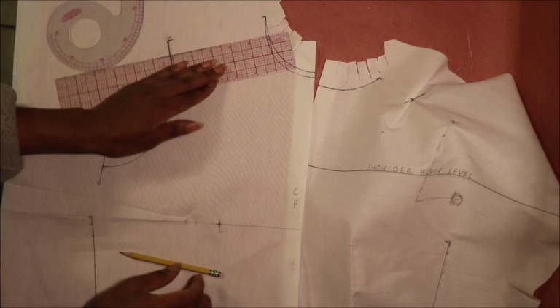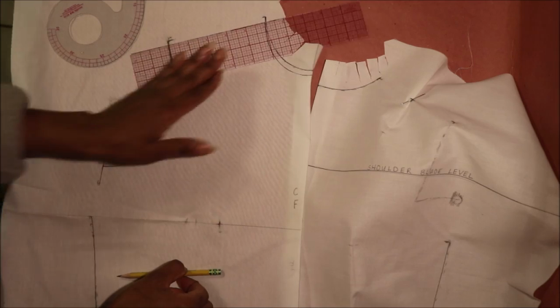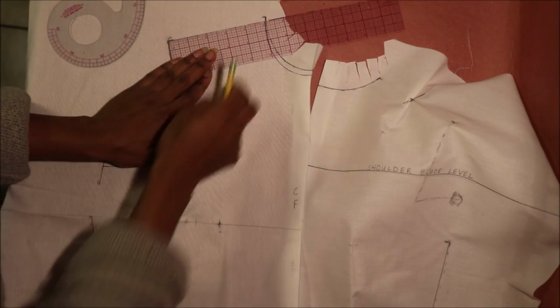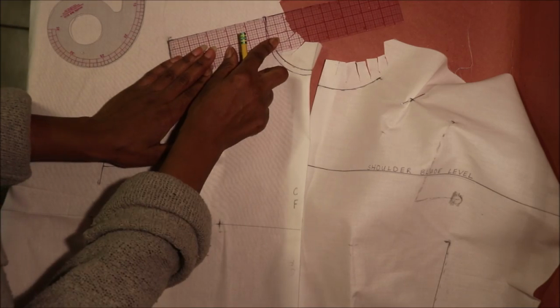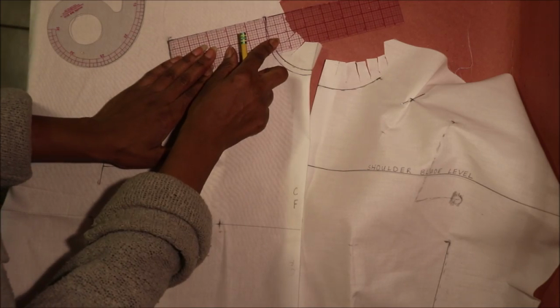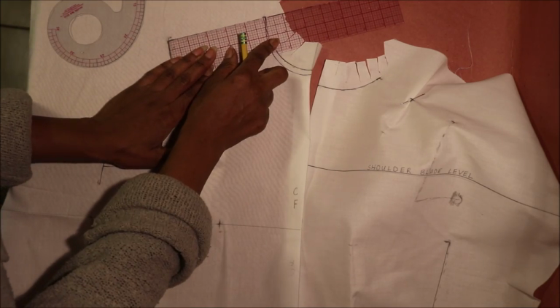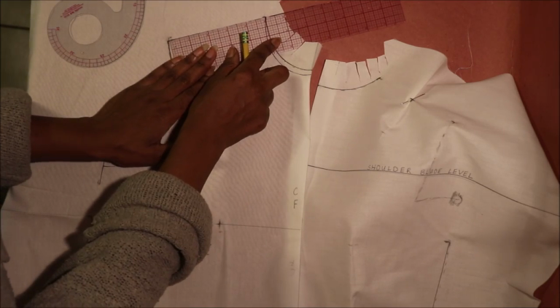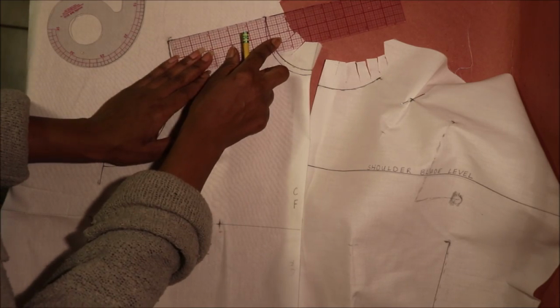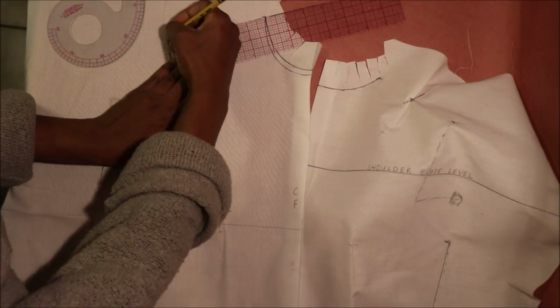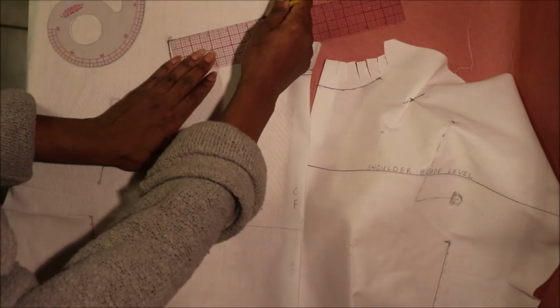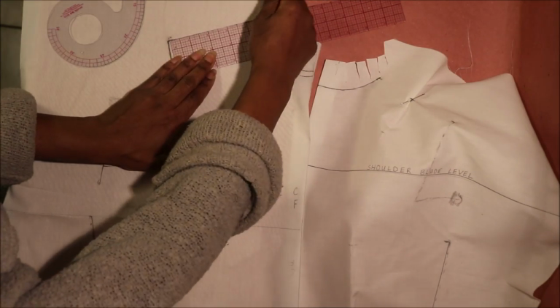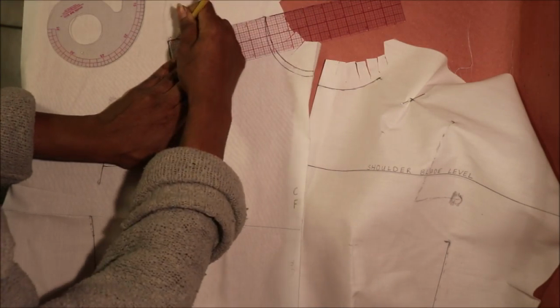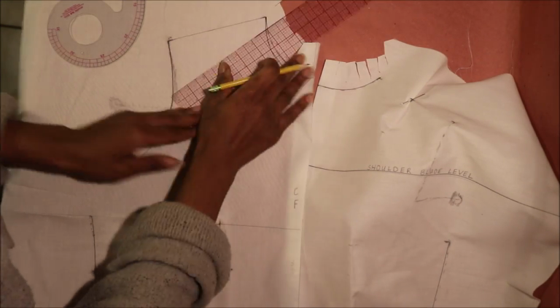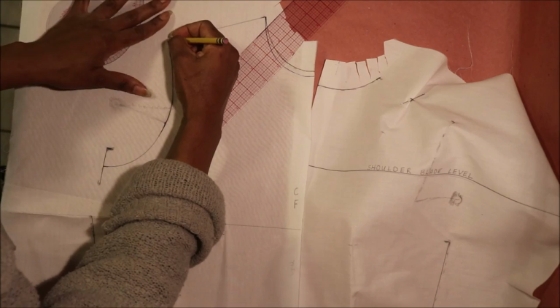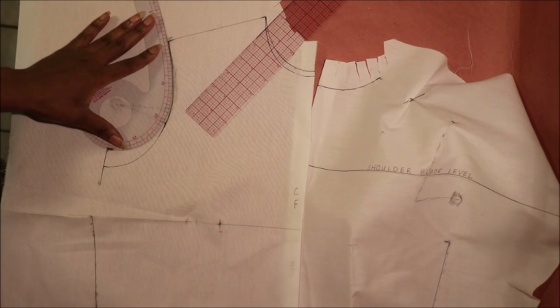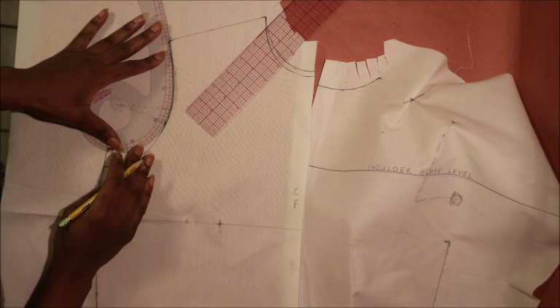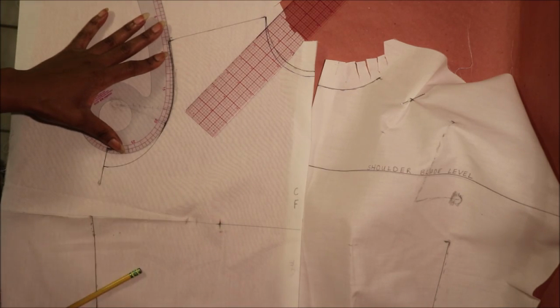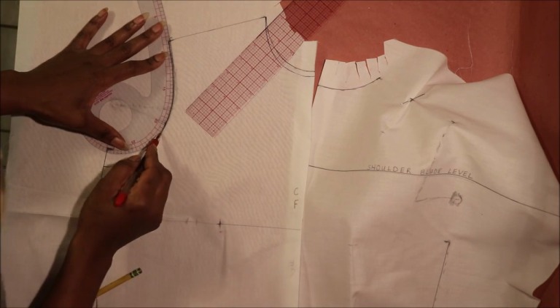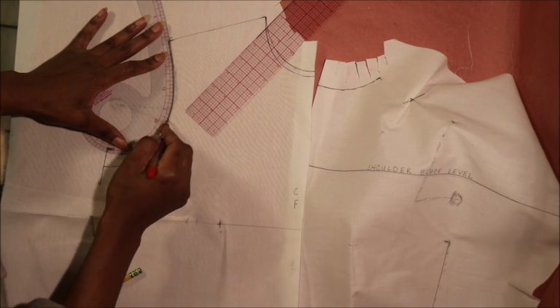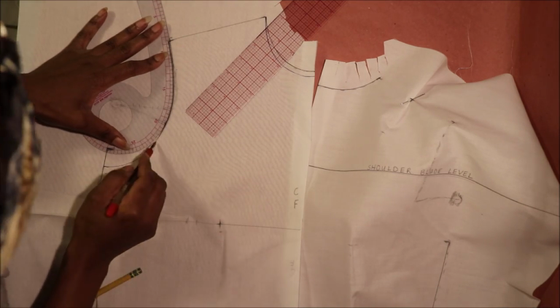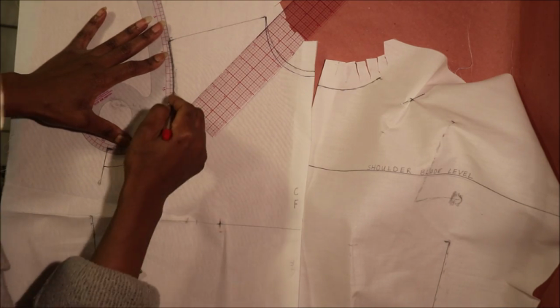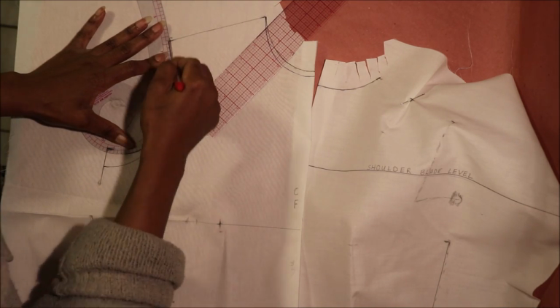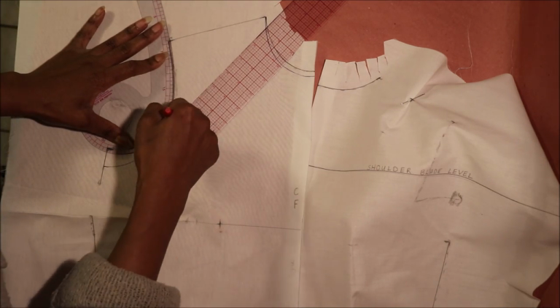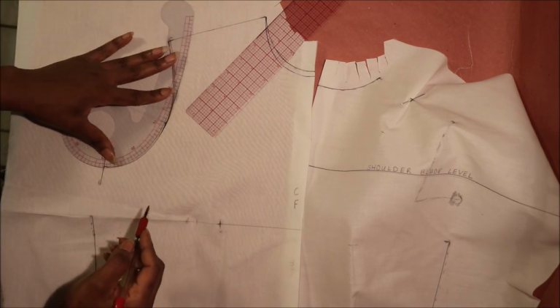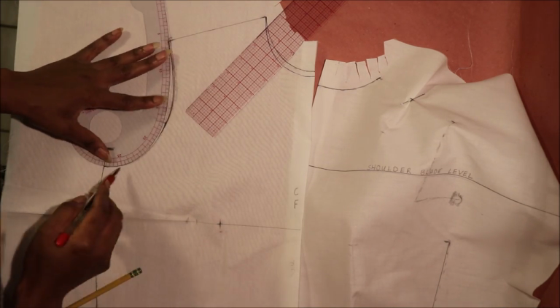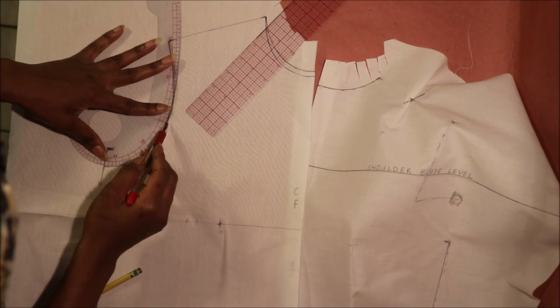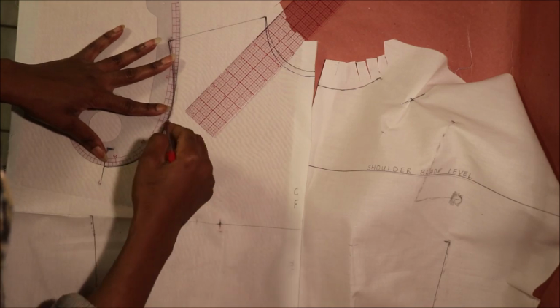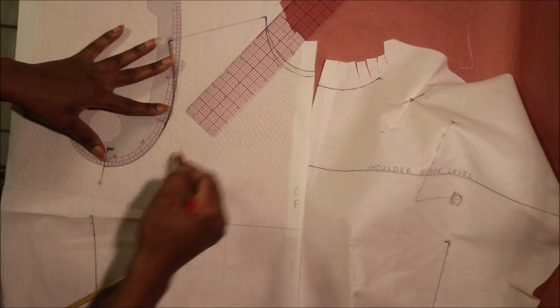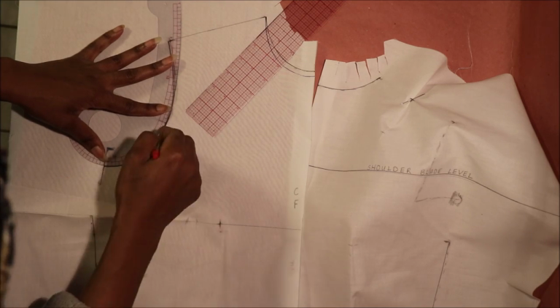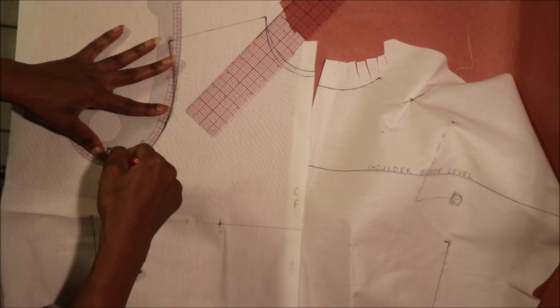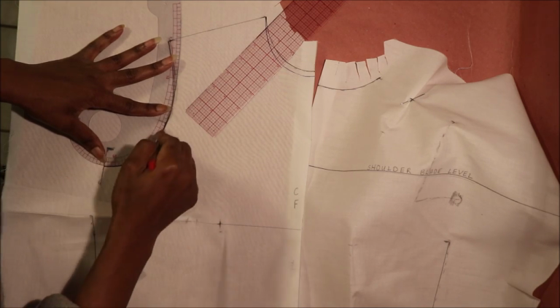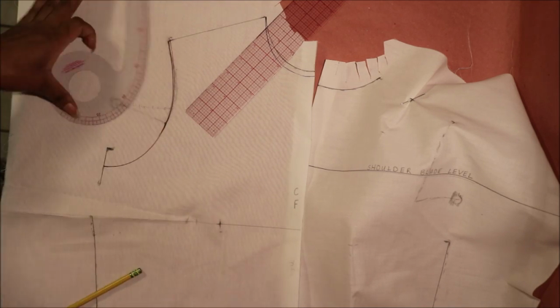Next, draw the shoulder by connecting the two points at the shoulder. From experience I know my shoulder is 5 inches in length, so seeing that my shoulder length was longer than 5 inches, I adjusted the length and redrew my armhole to blend into the shoulder.